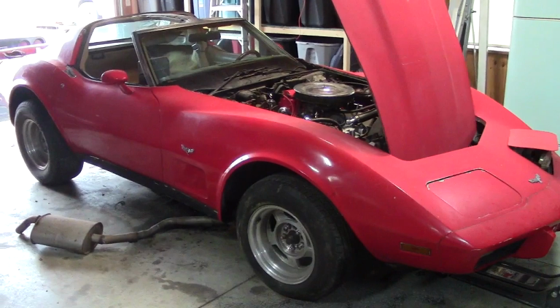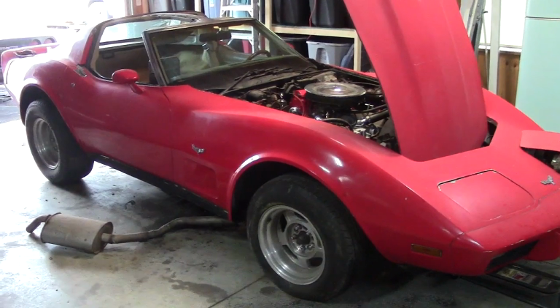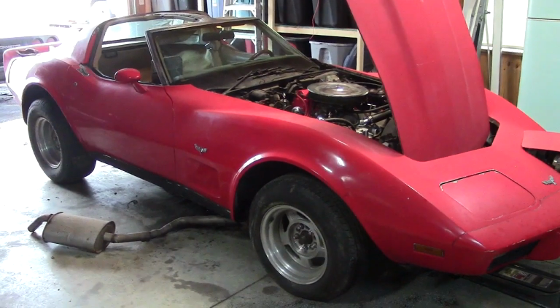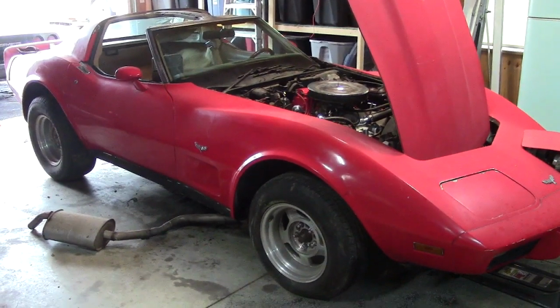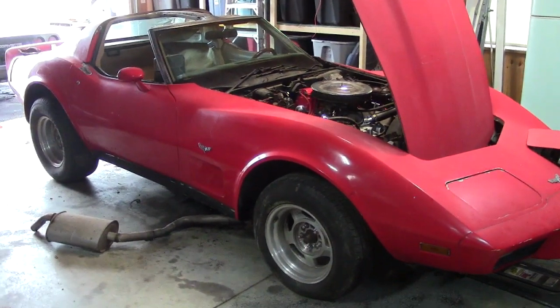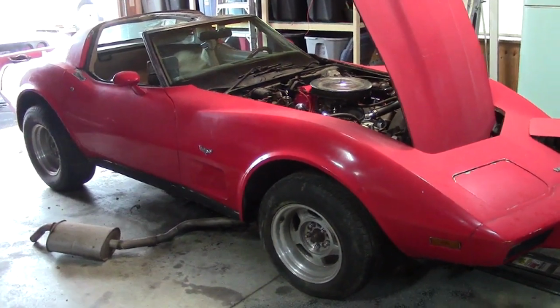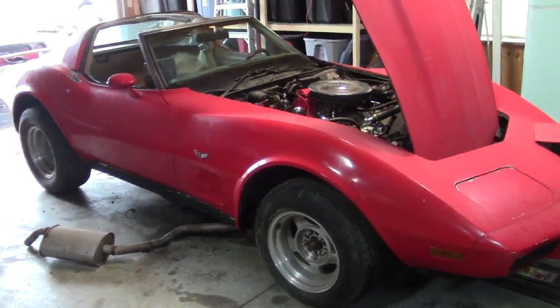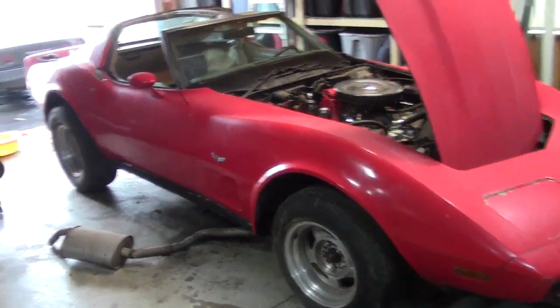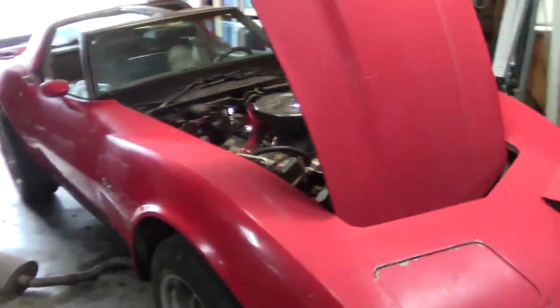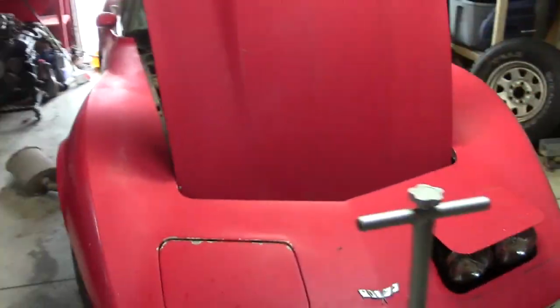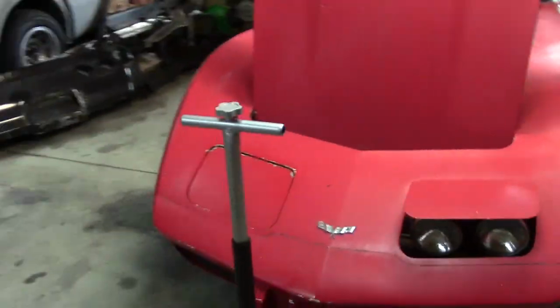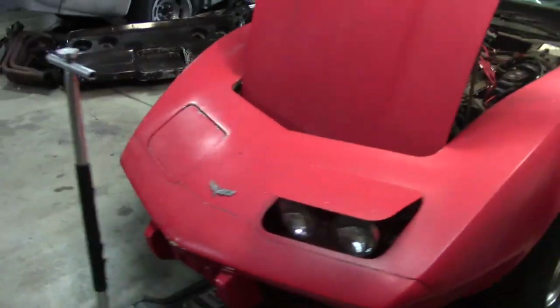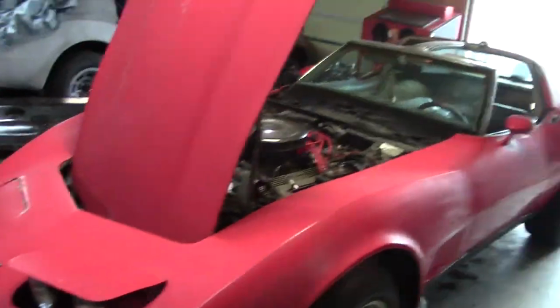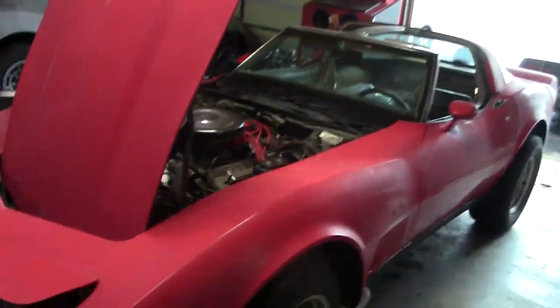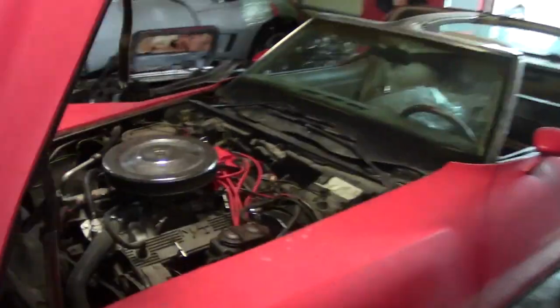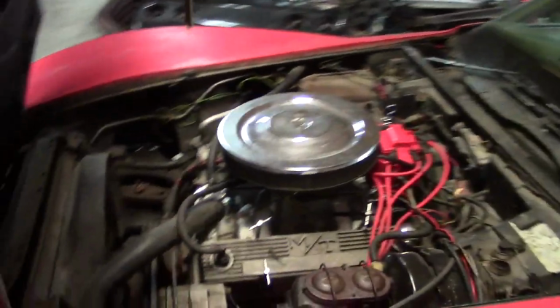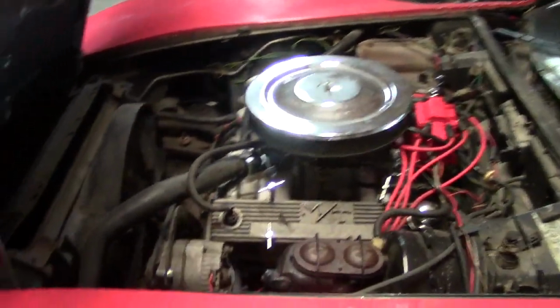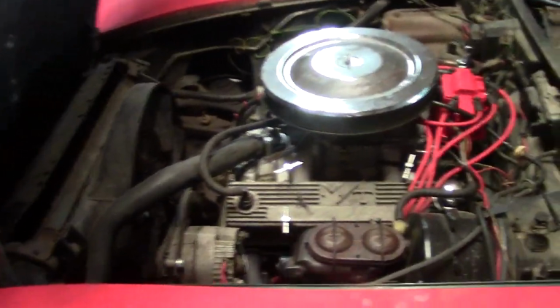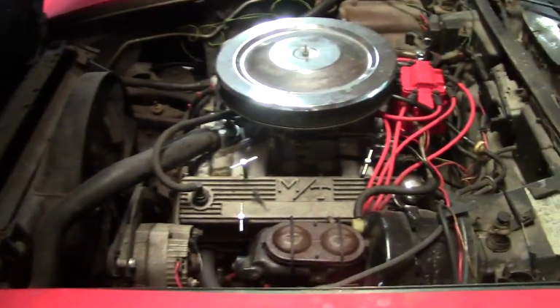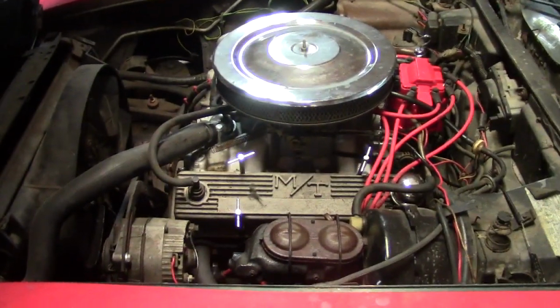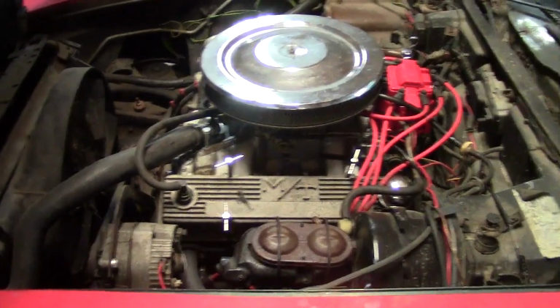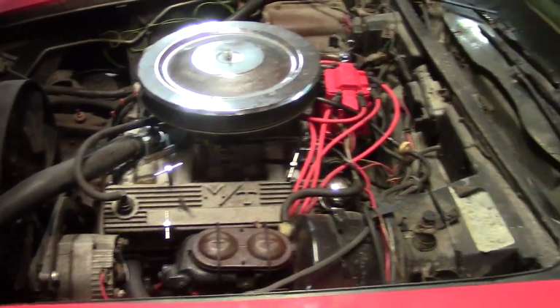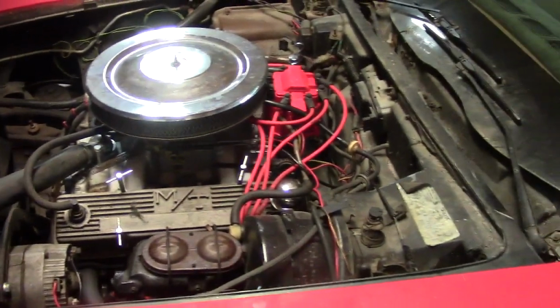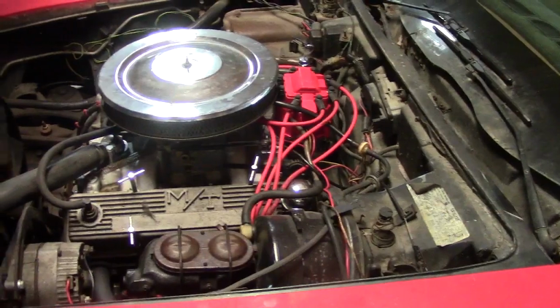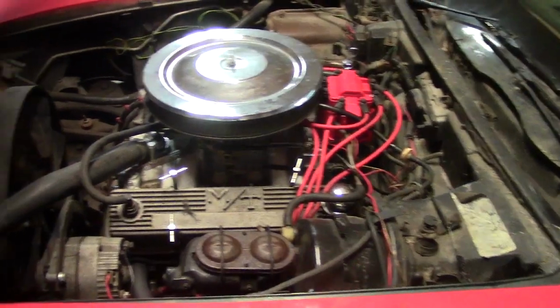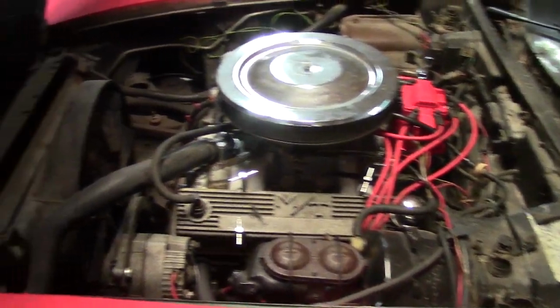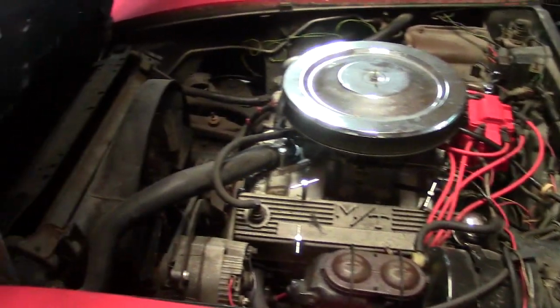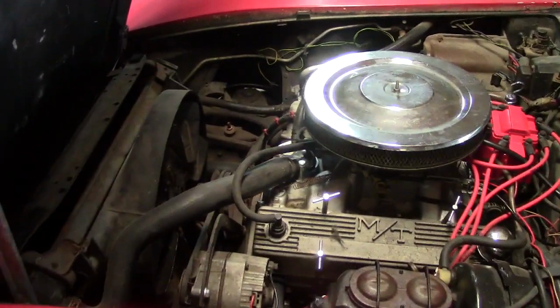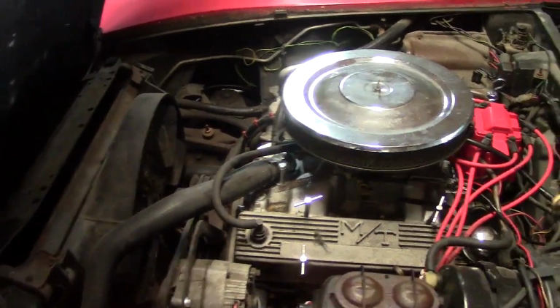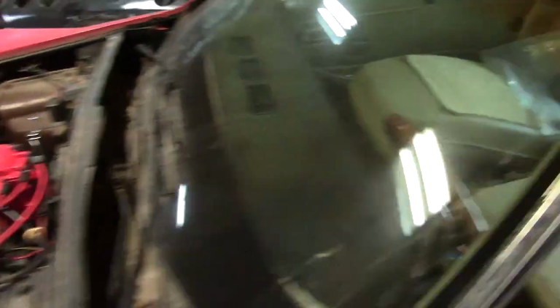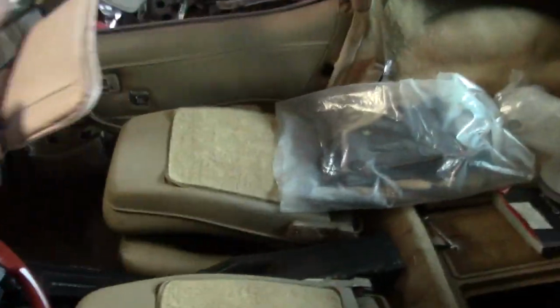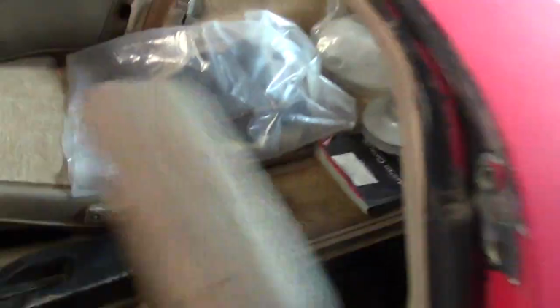Hello and welcome to another C3 Stingray video. This is my 1979 Corvette that I'm working on. It's got some carburetor issues, but it runs pretty decent. It just needs some cleaning up.